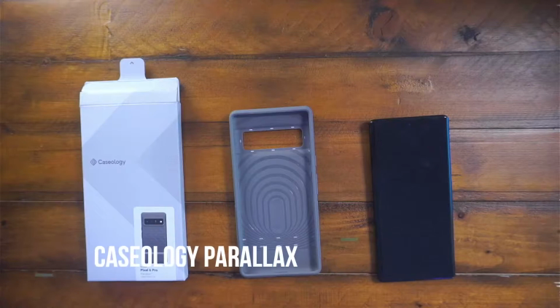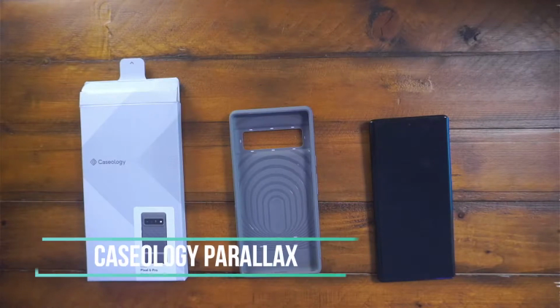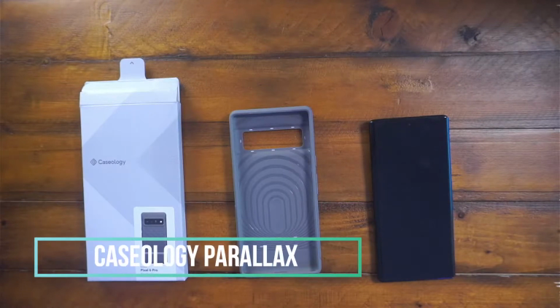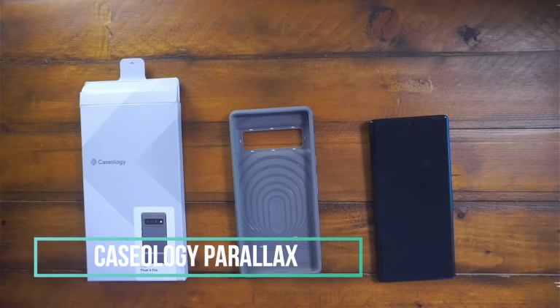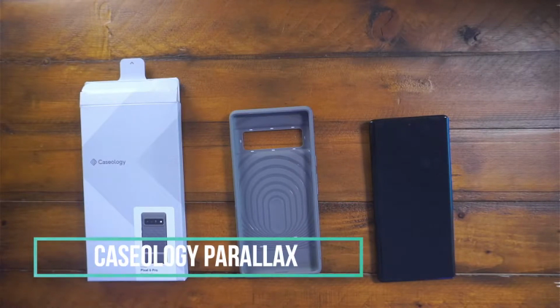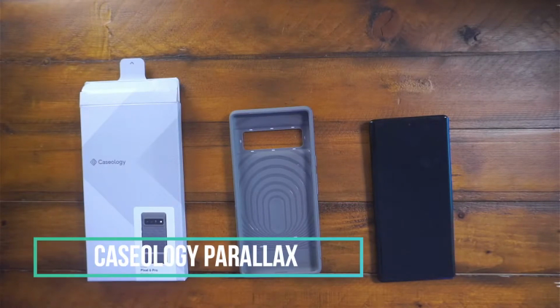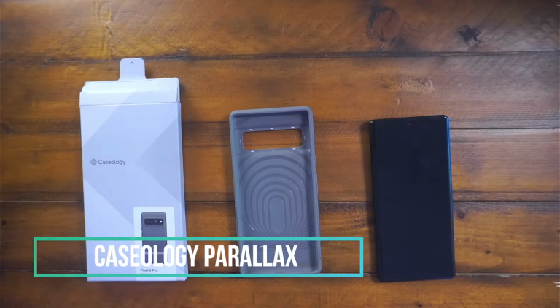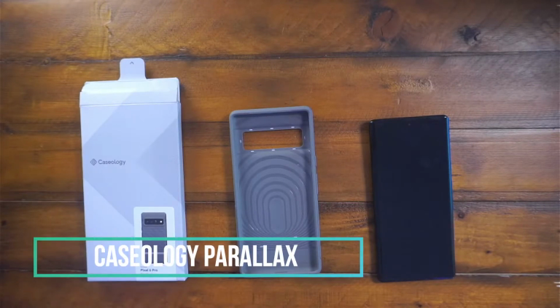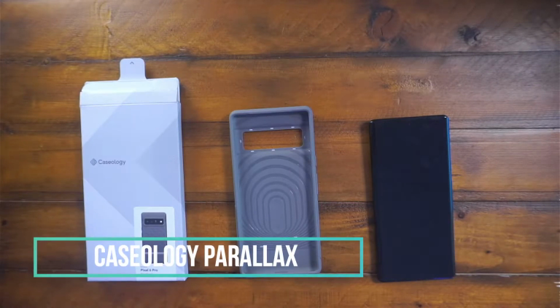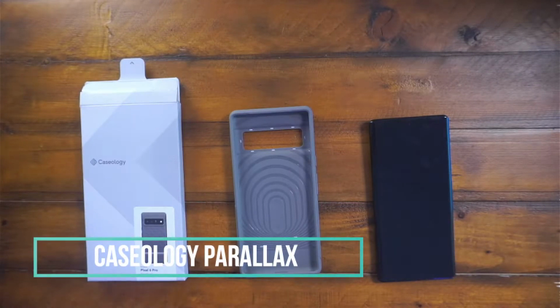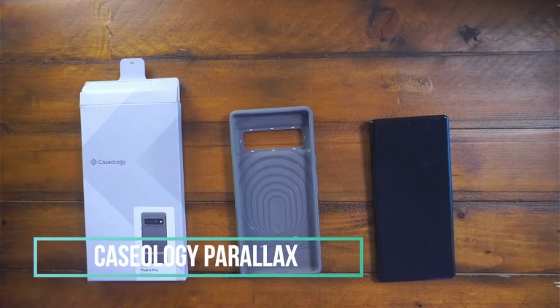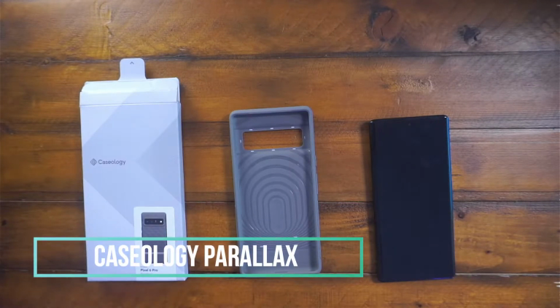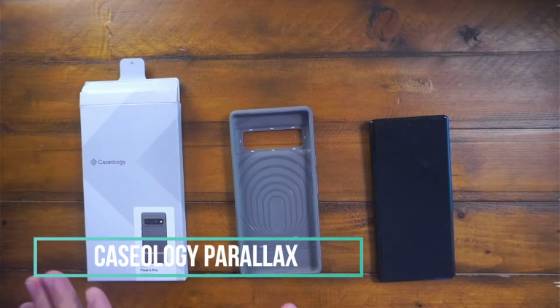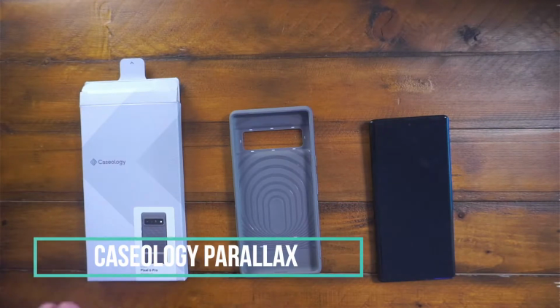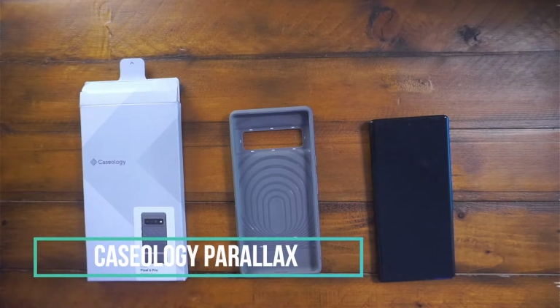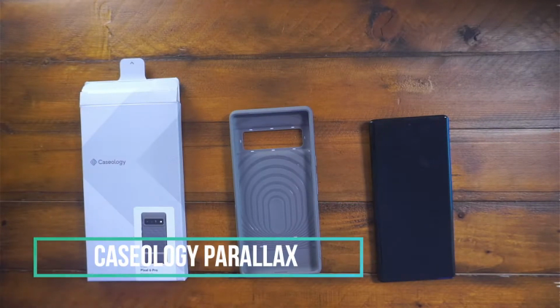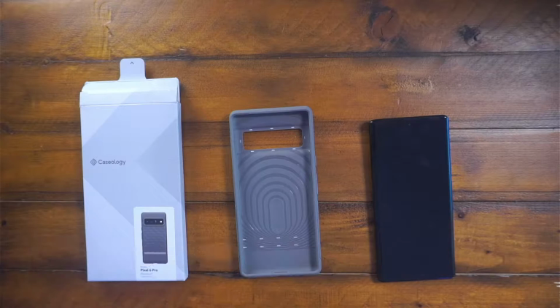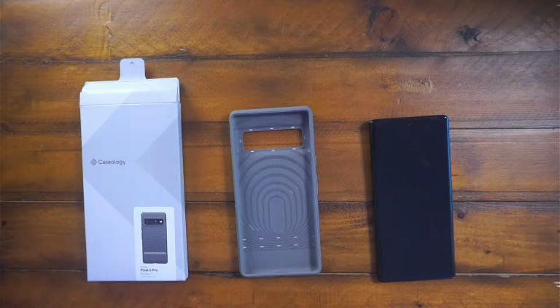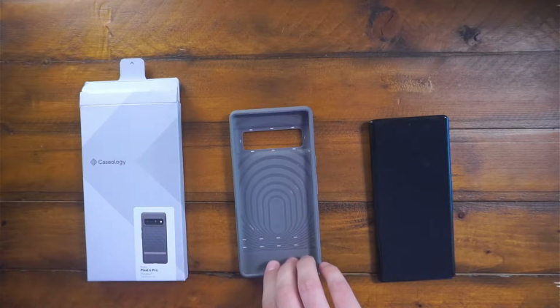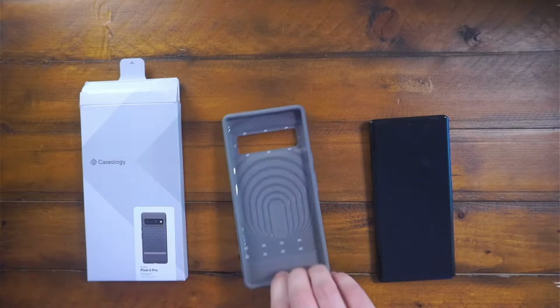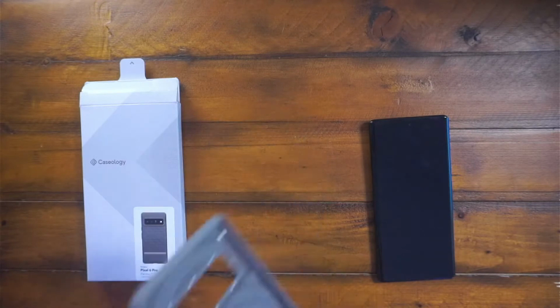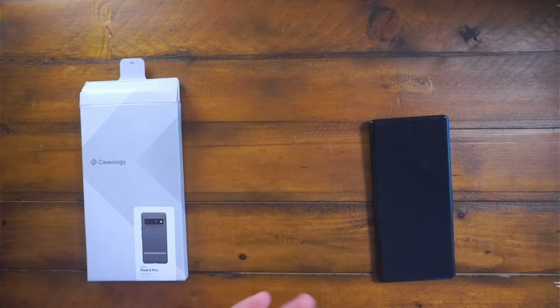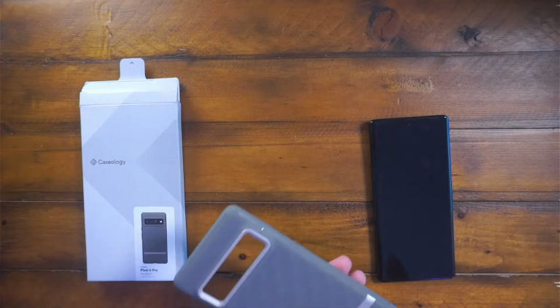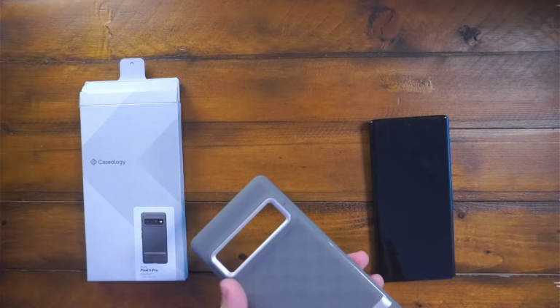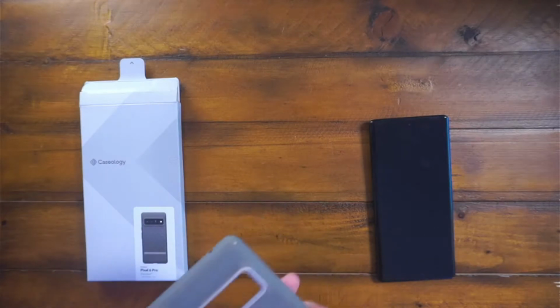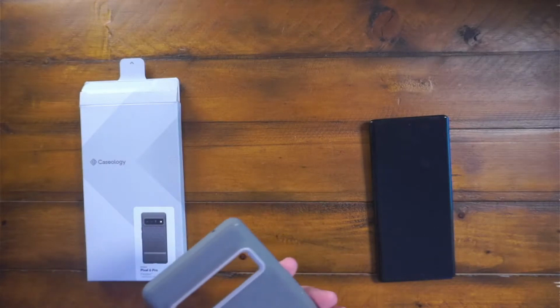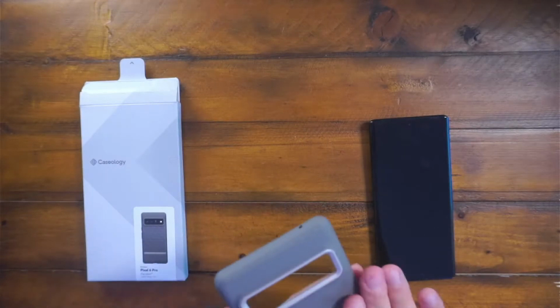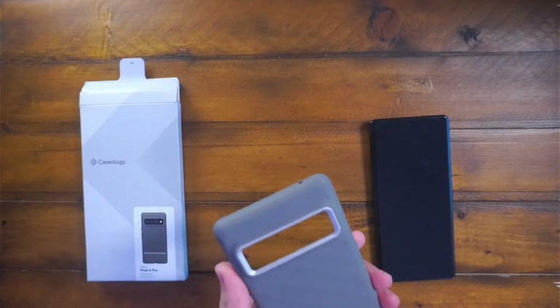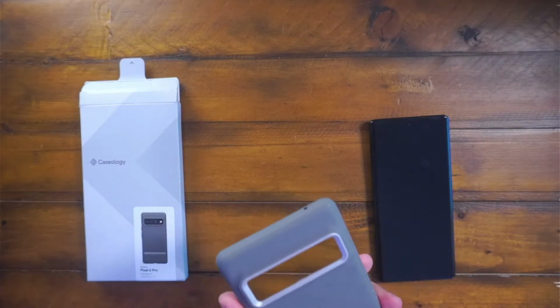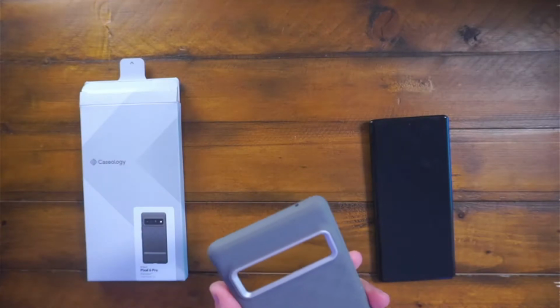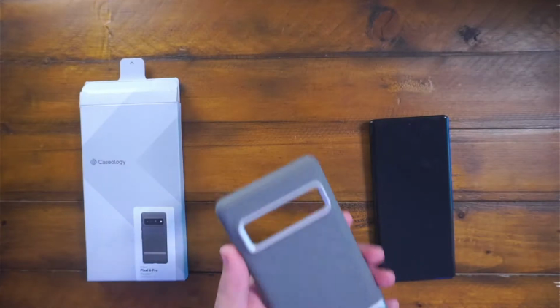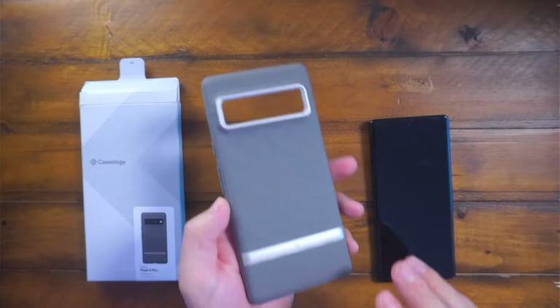CJ here. Today we have the Pixel 6 Pro Caseology Parallax Bone Case. This one just came in — I've used it for like the last day and a half, two days.